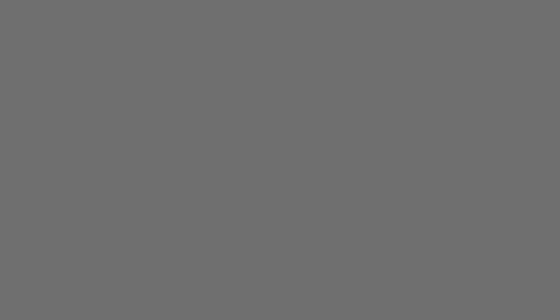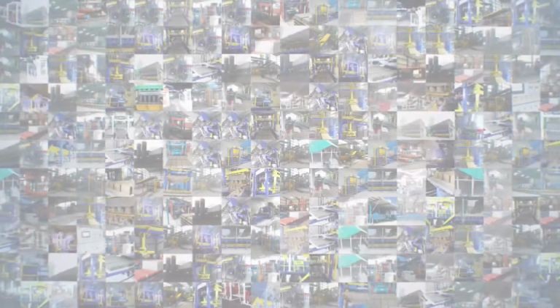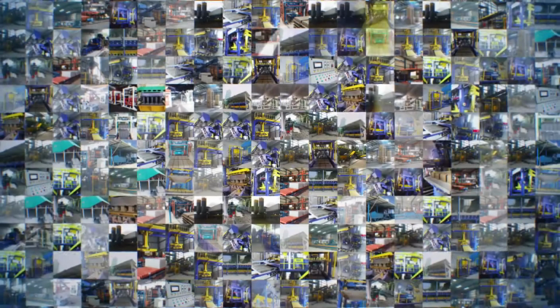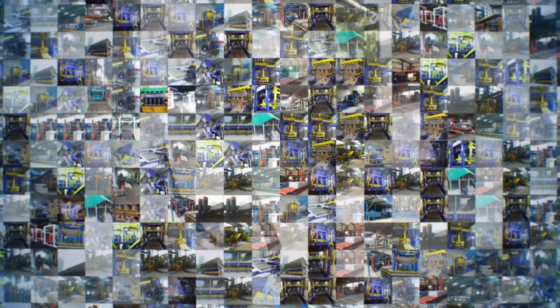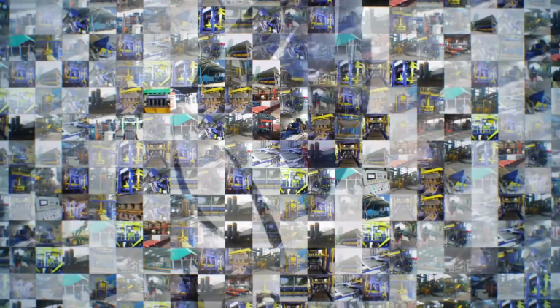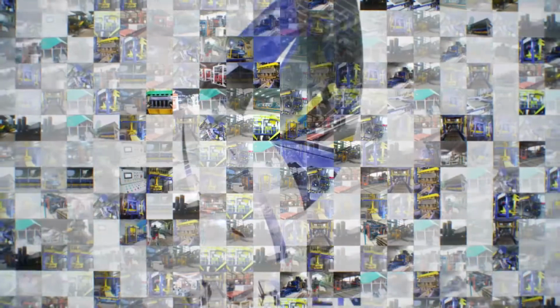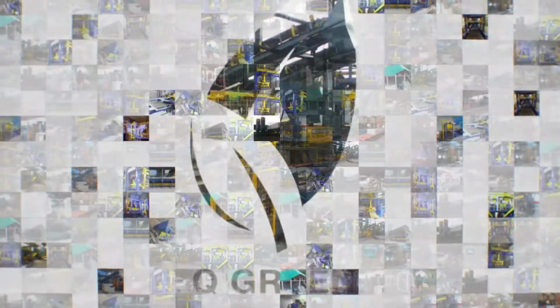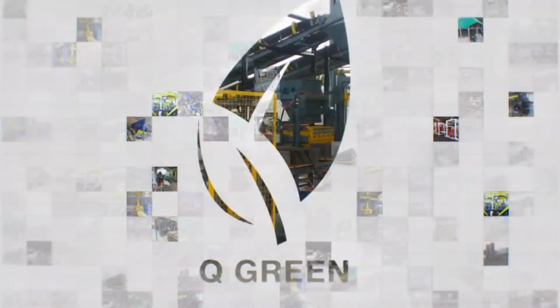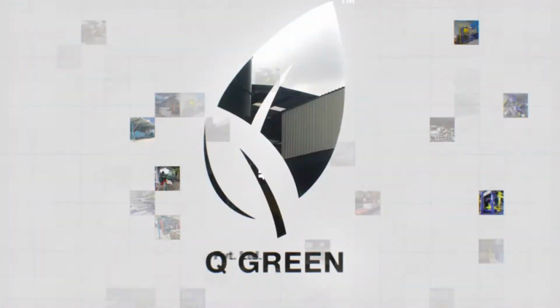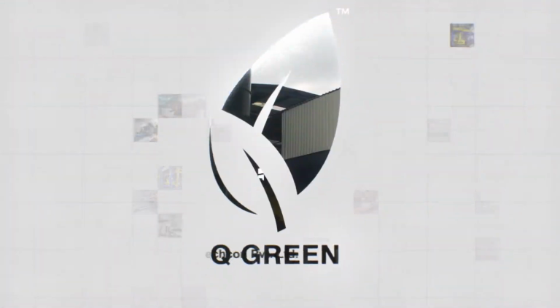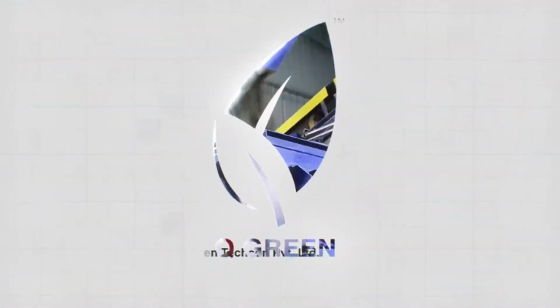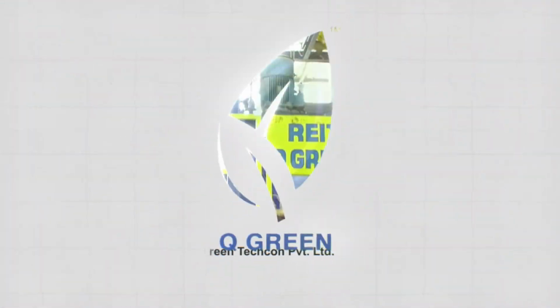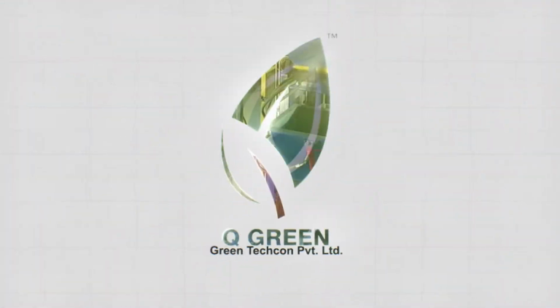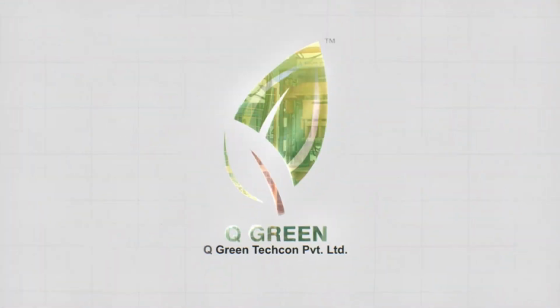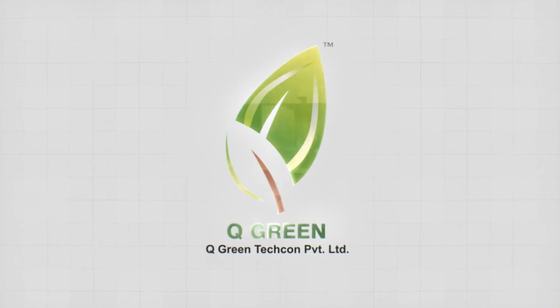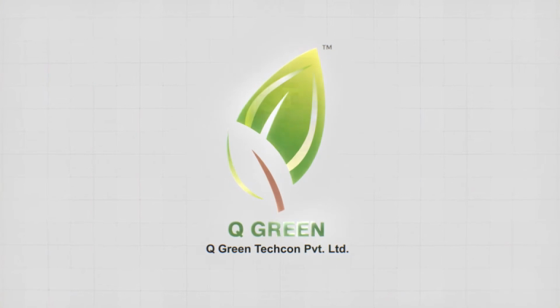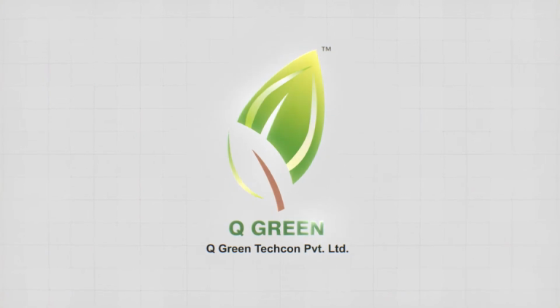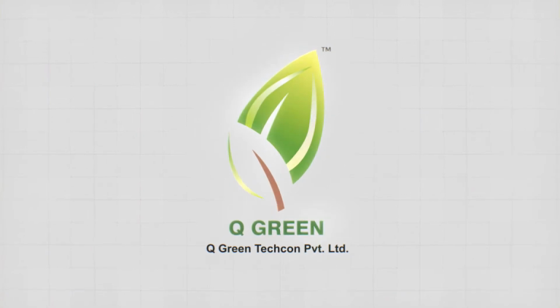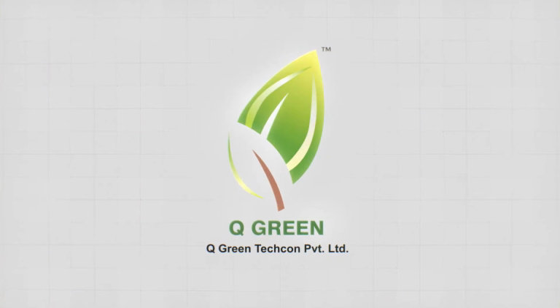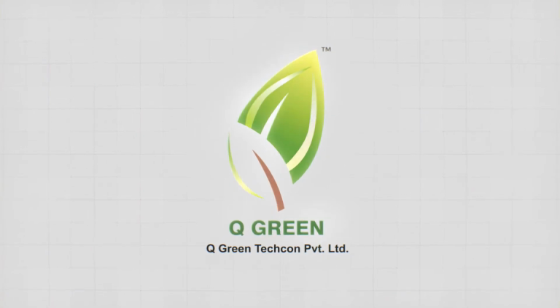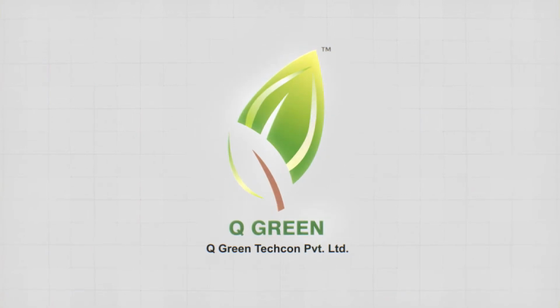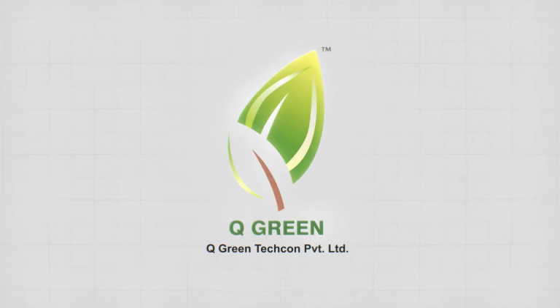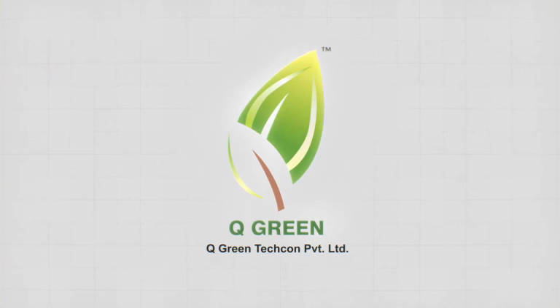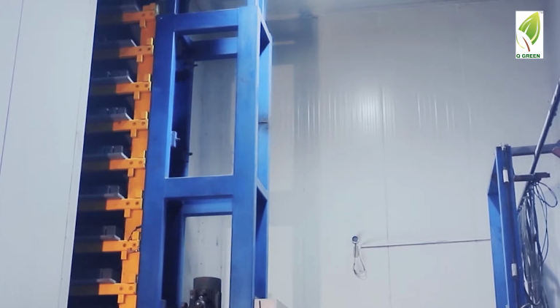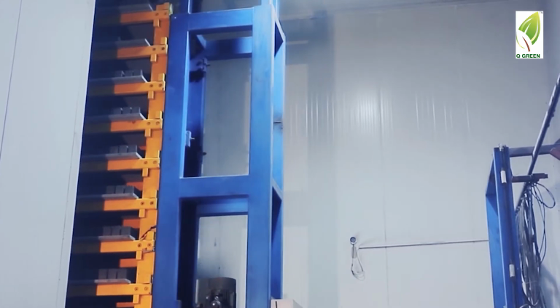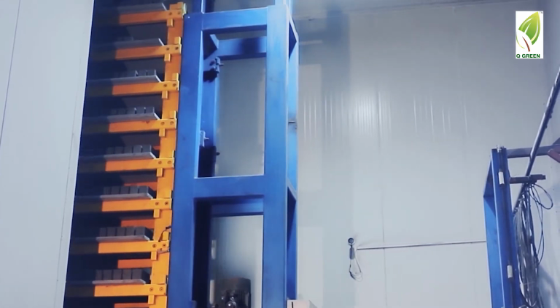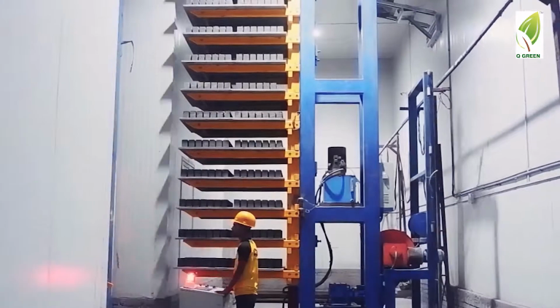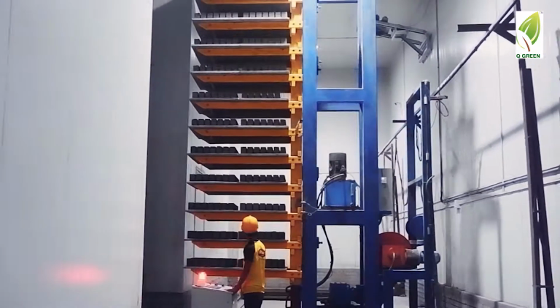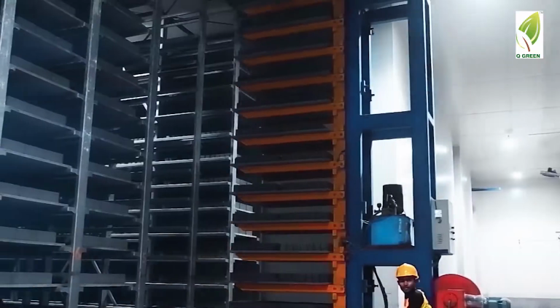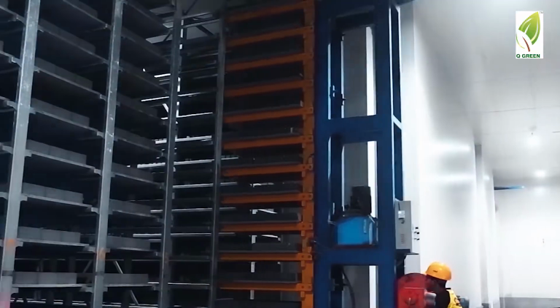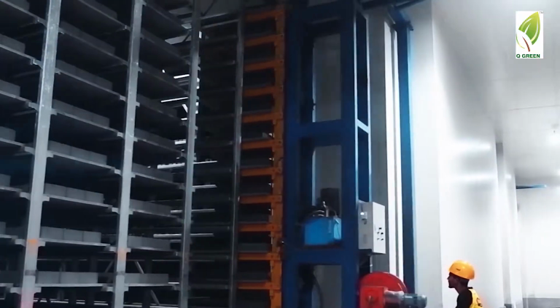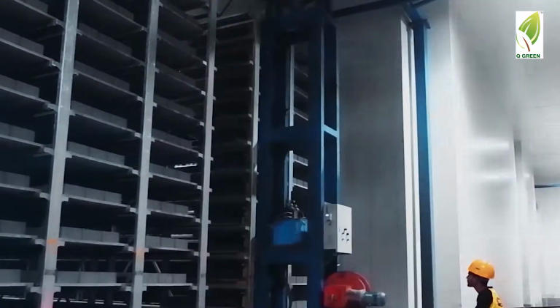QGreen TechOn Private Limited has been in the manufacturing business of making machines which produce quality fly ash and concrete bricks and blocks for the past 14 years.